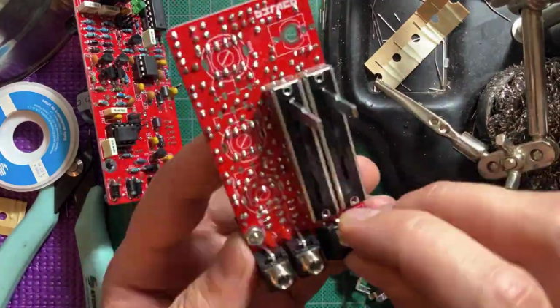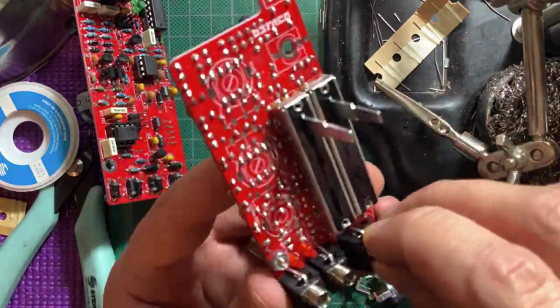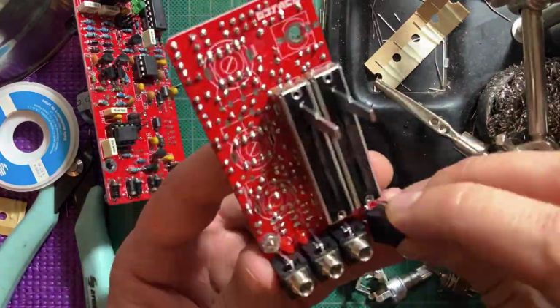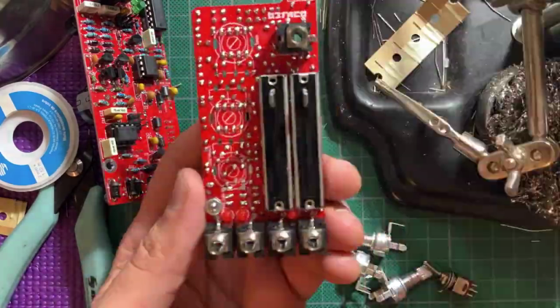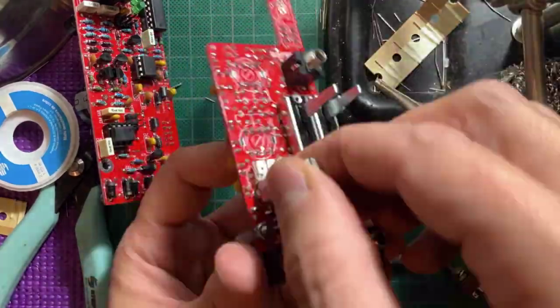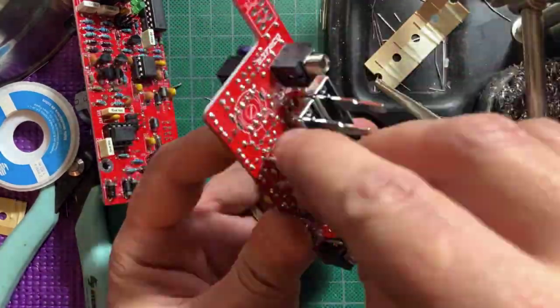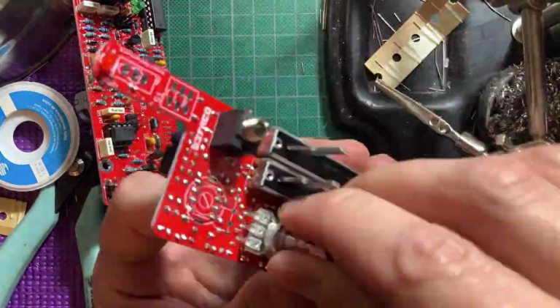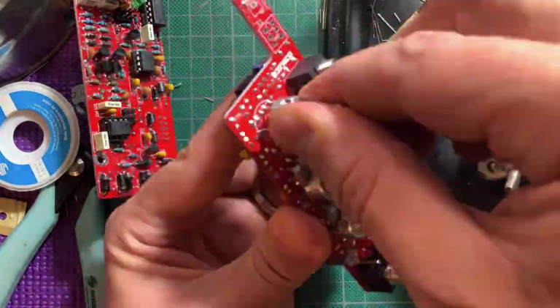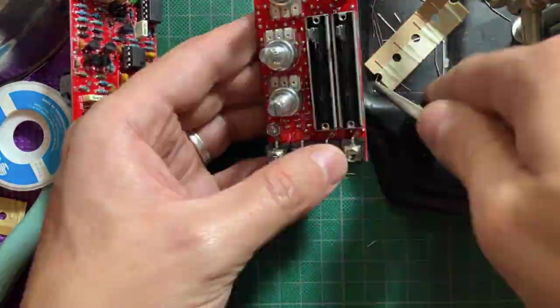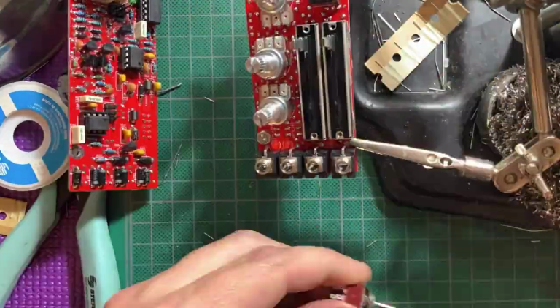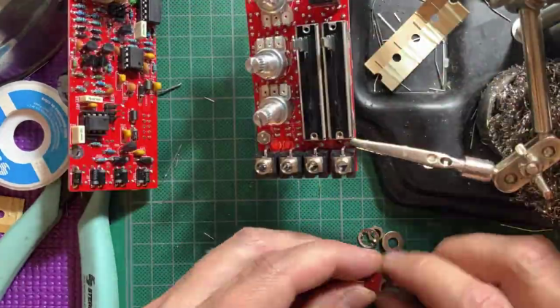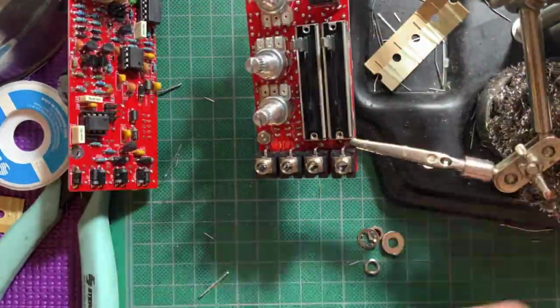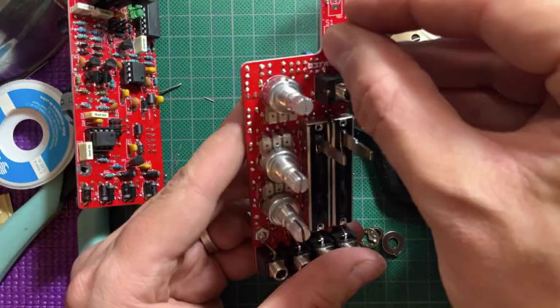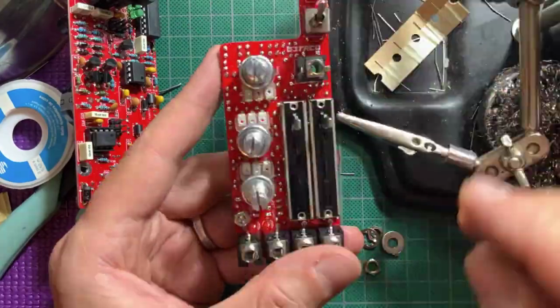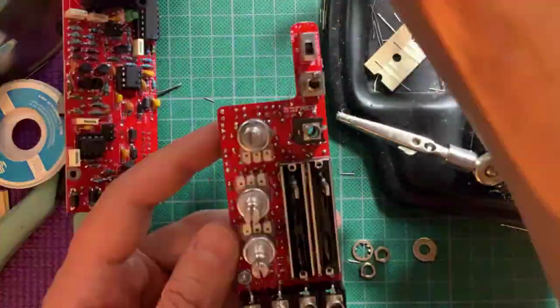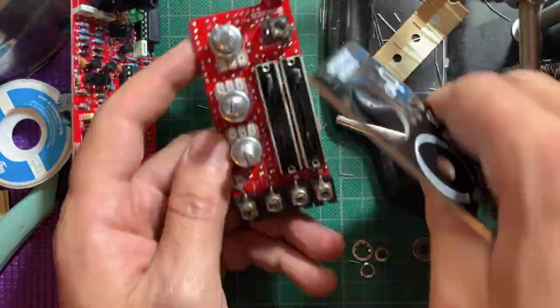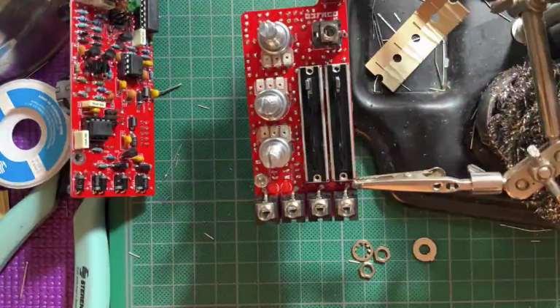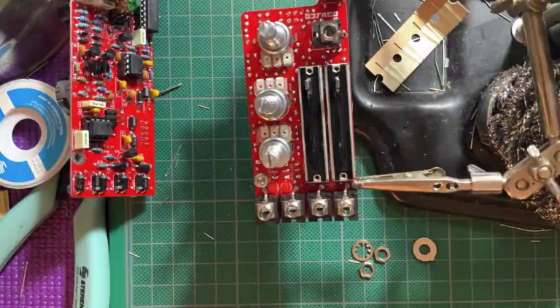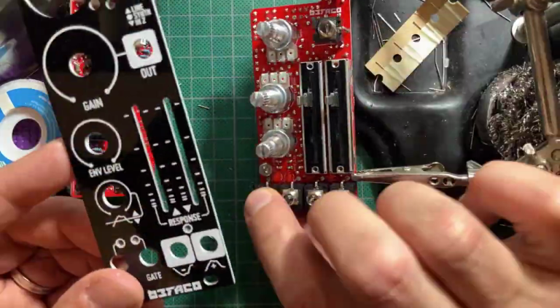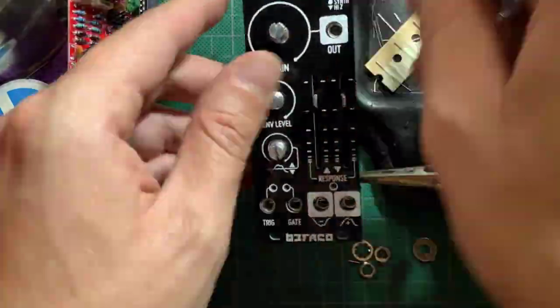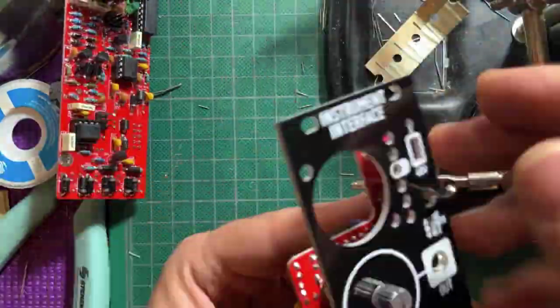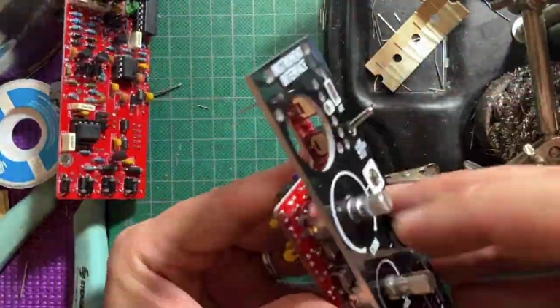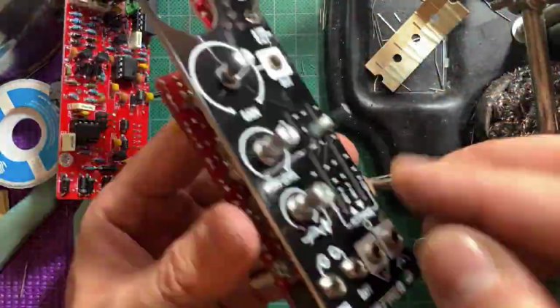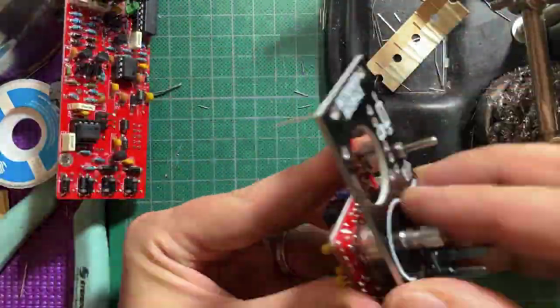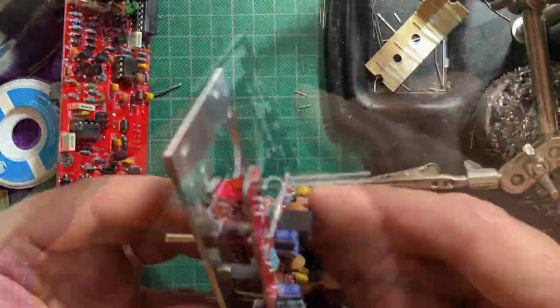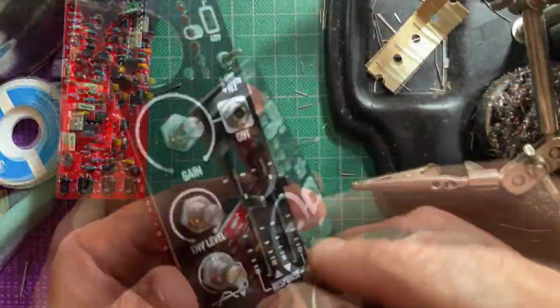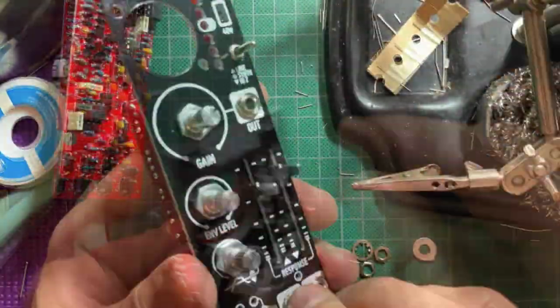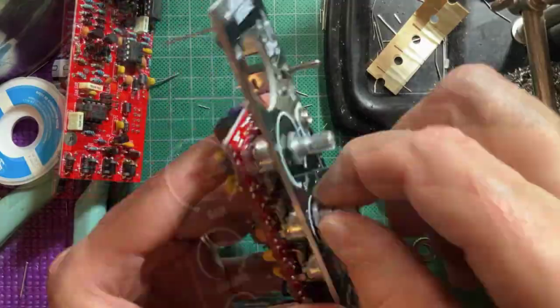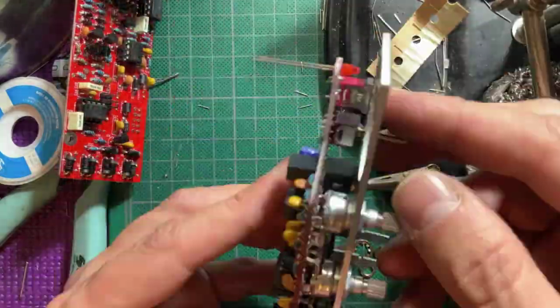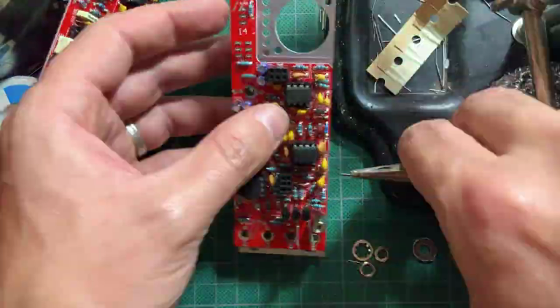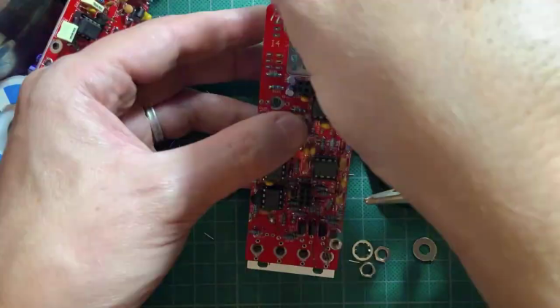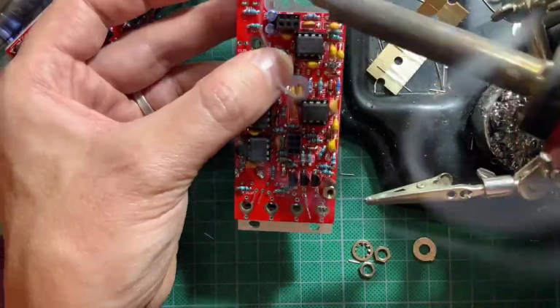Now back to the control board. Place but do not solder all of the jacks, switches, red LEDs and pots. Attach the panel and tighten all of the nuts. Then turn it around to solder.